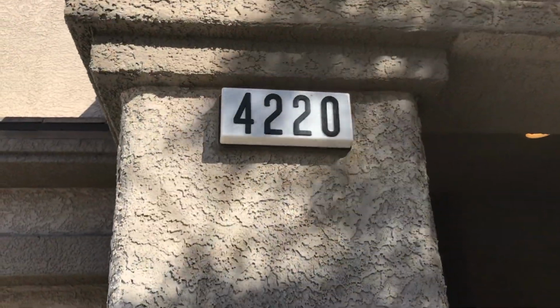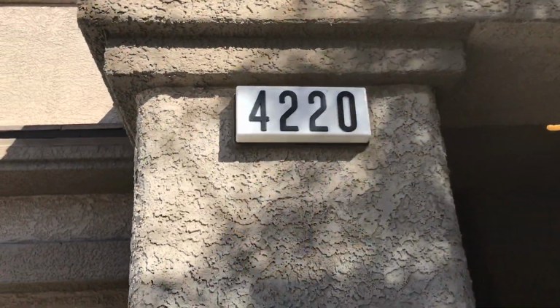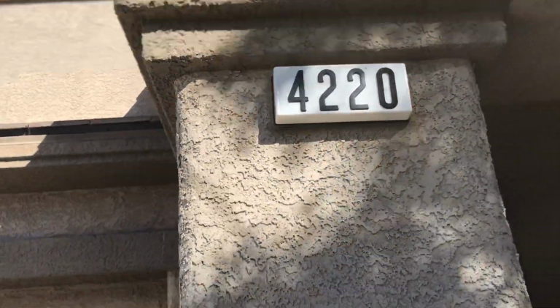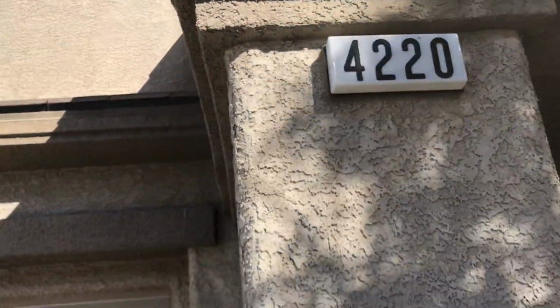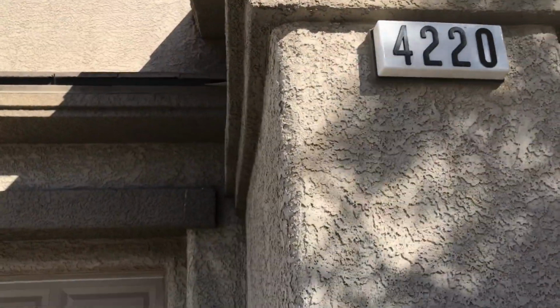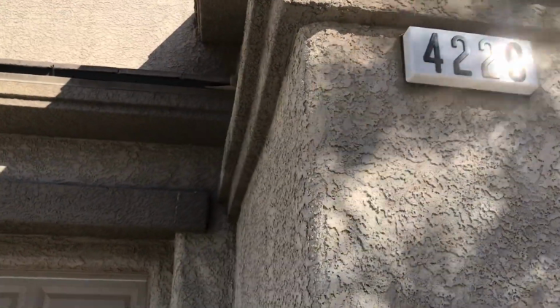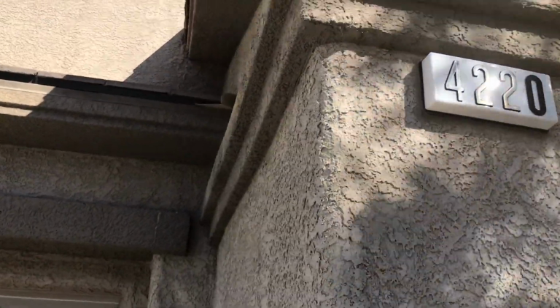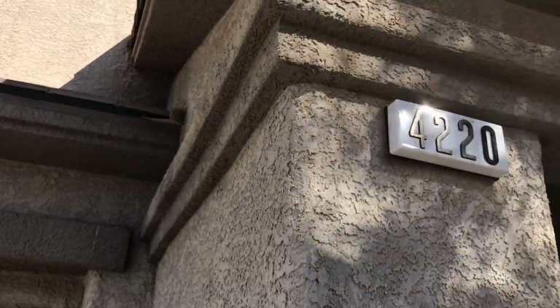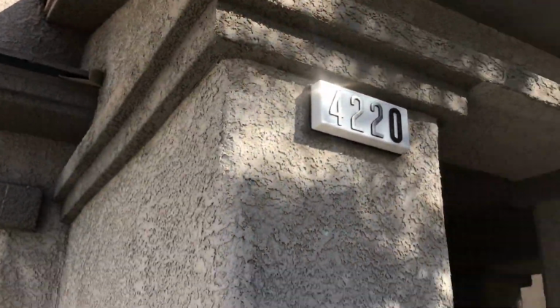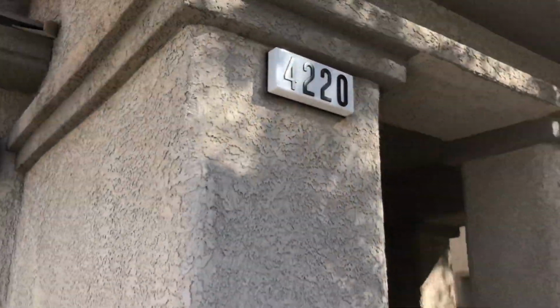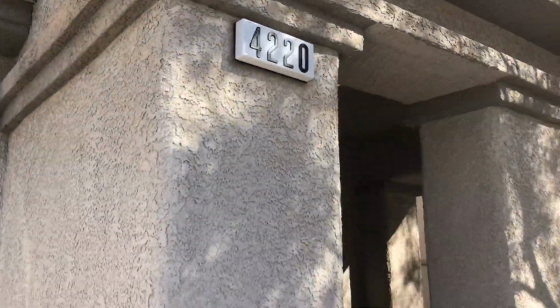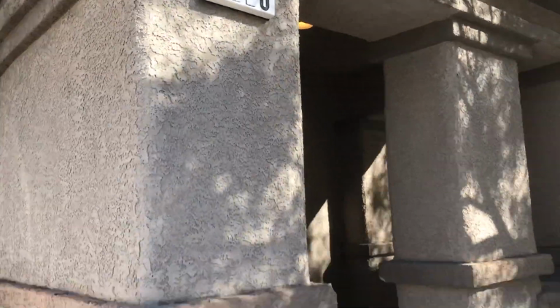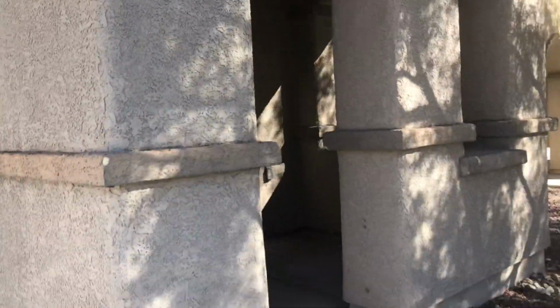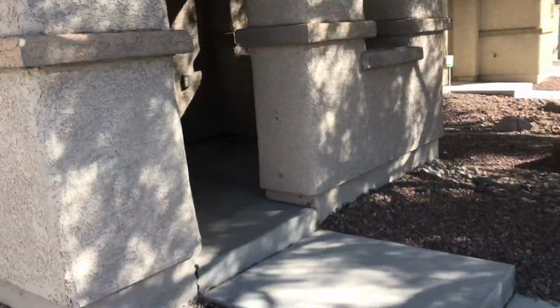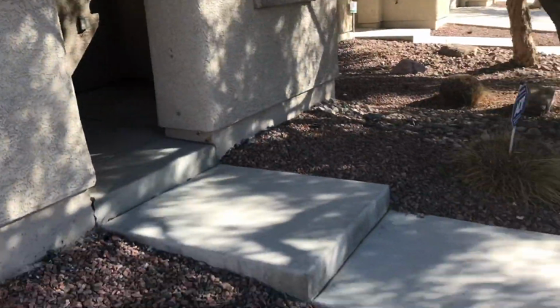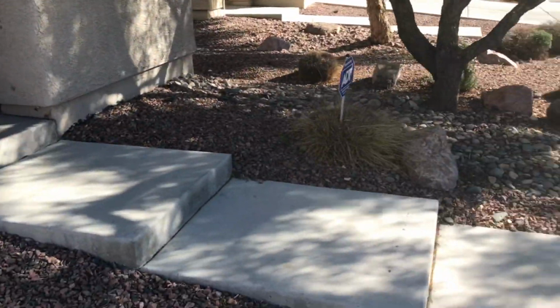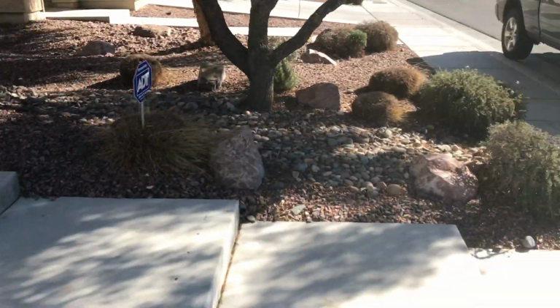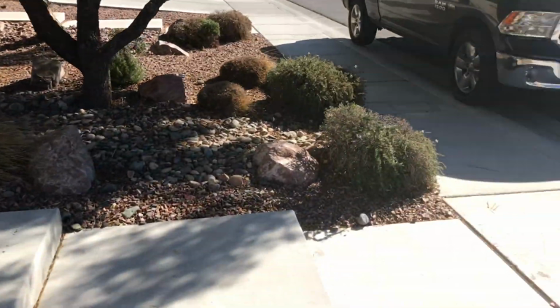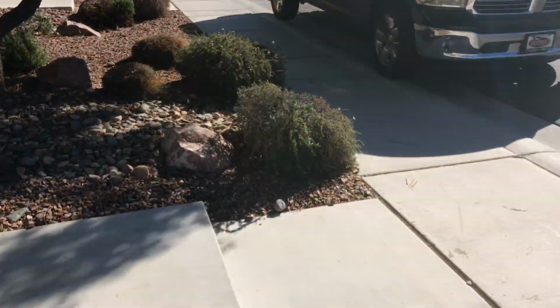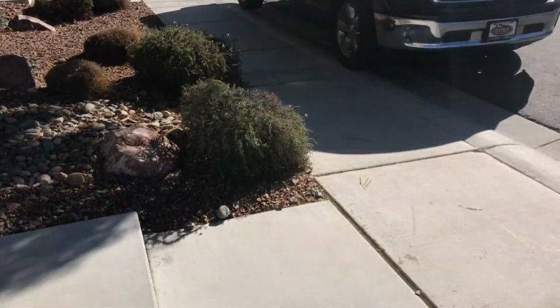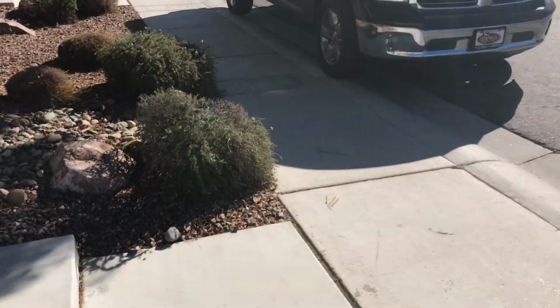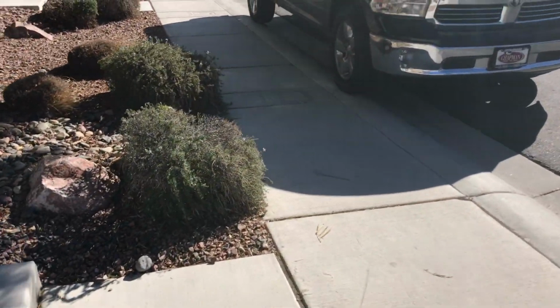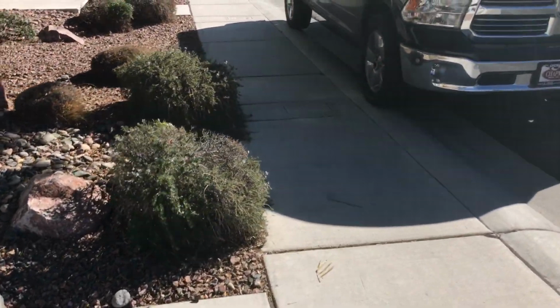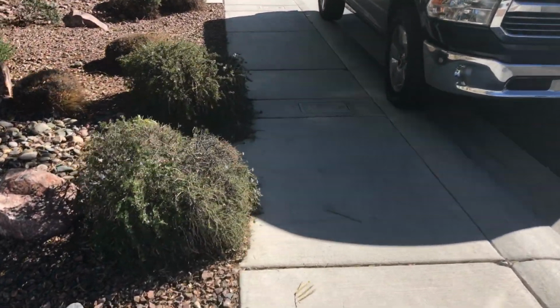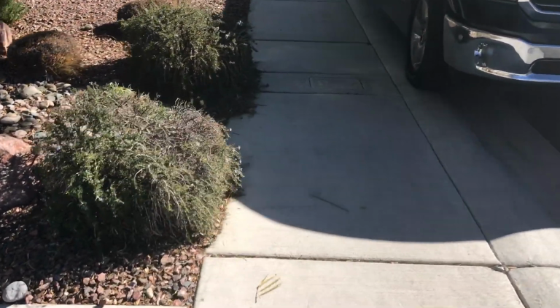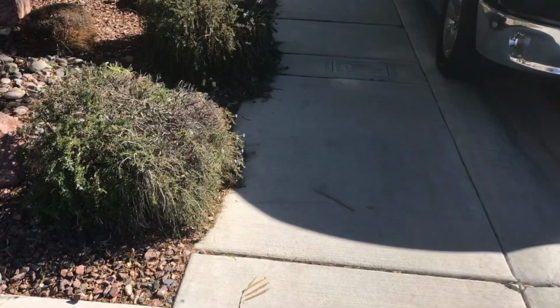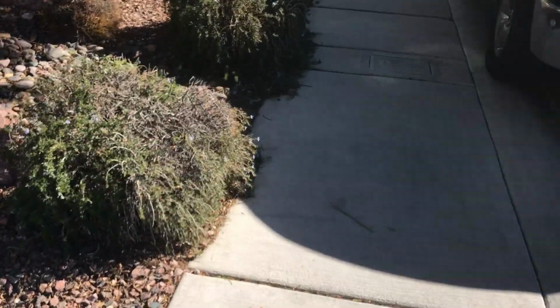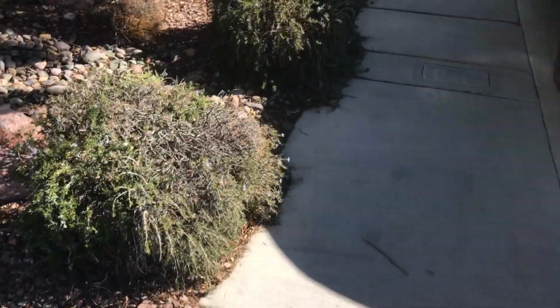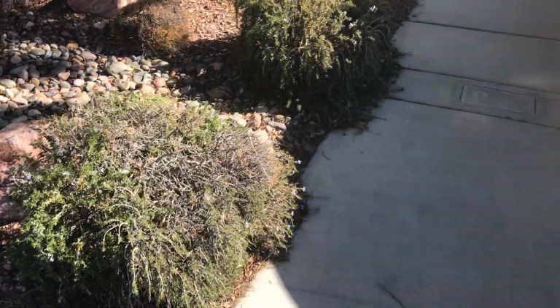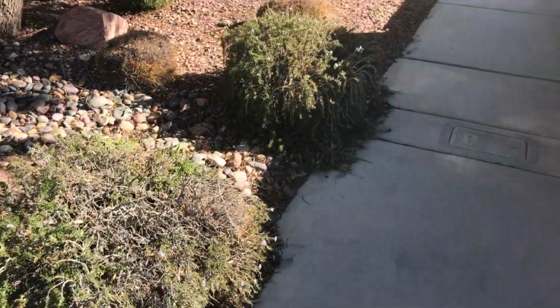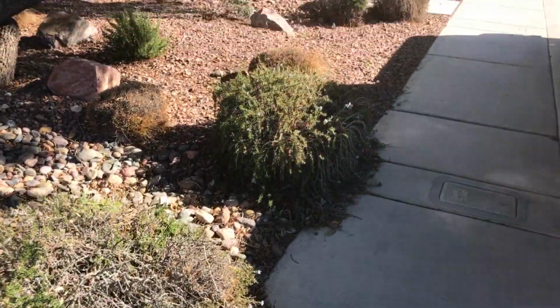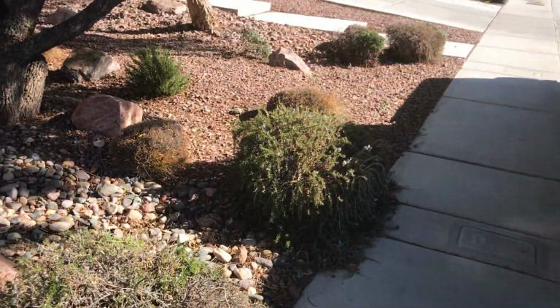Today is February 6th, 2019. We're doing a property condition report for 4220 Galapagos. We had to do some trimming — we haven't finished it yet obviously, but we did a little bit and we're gonna do a little more trimming out here.